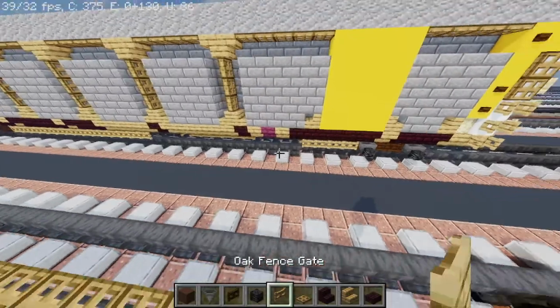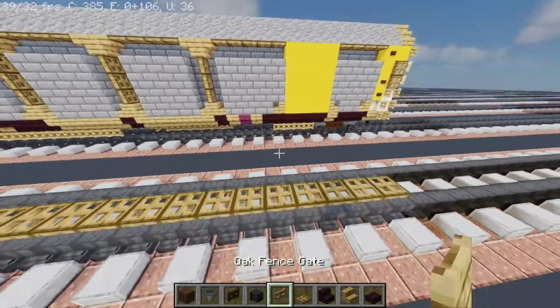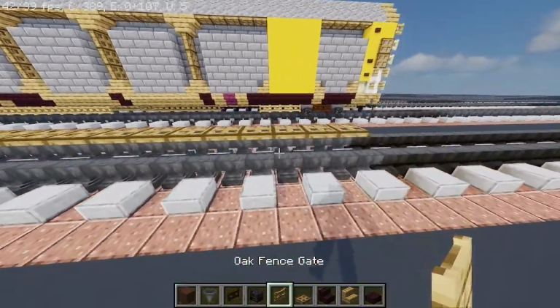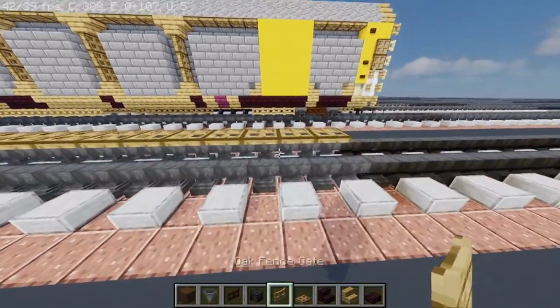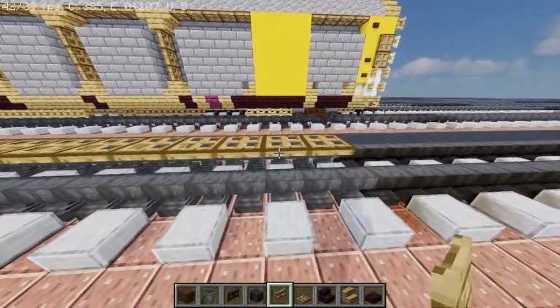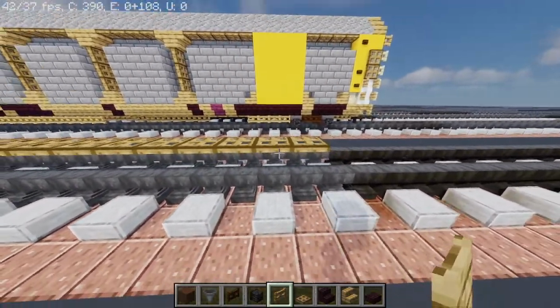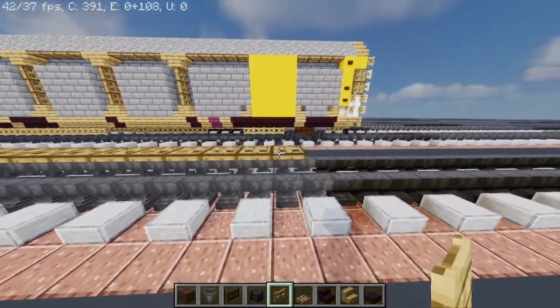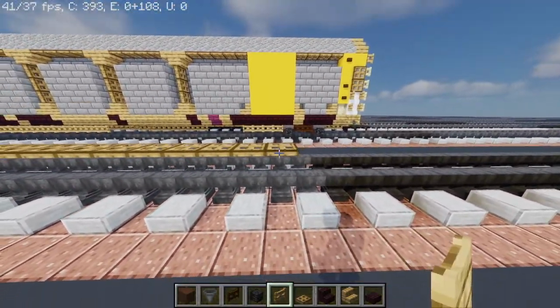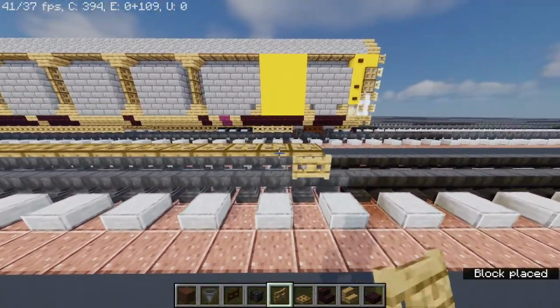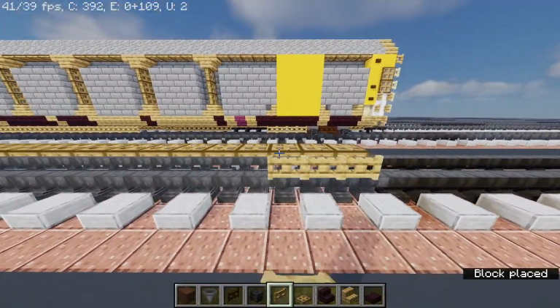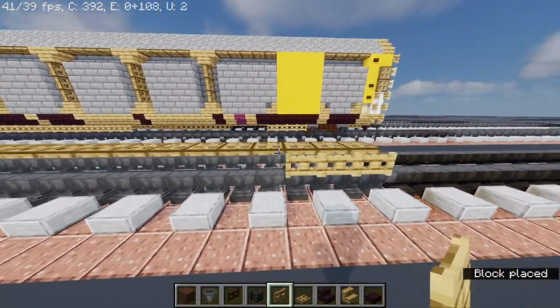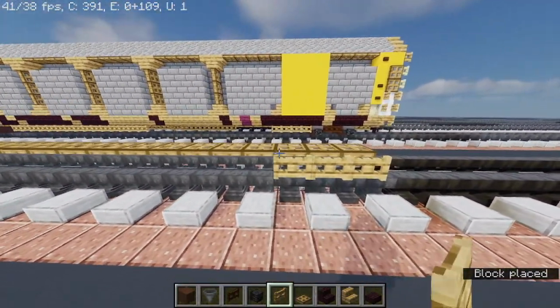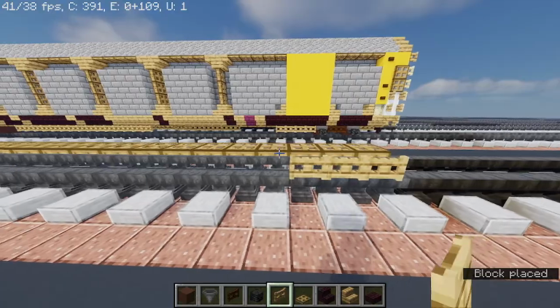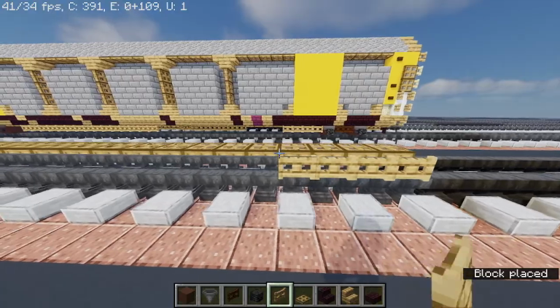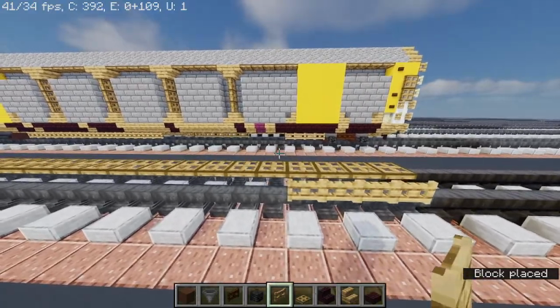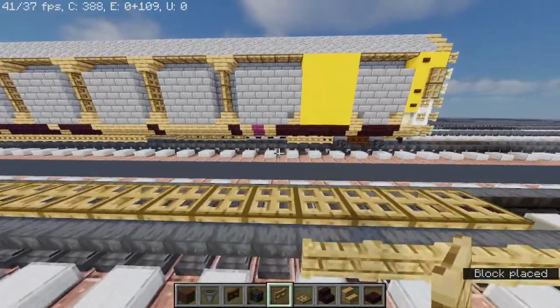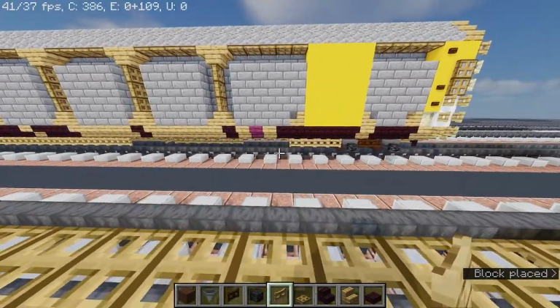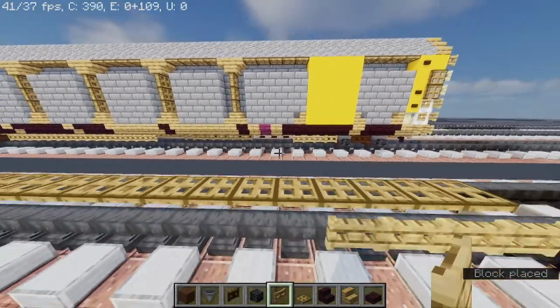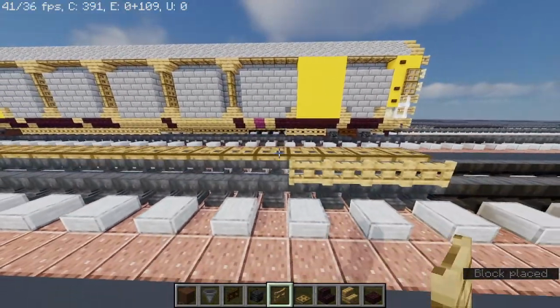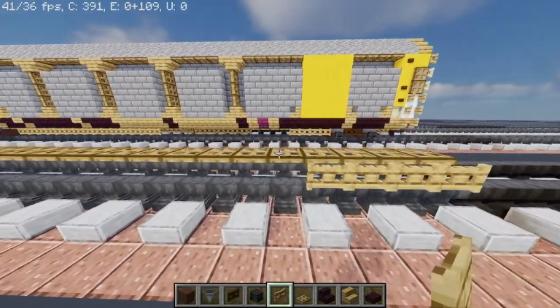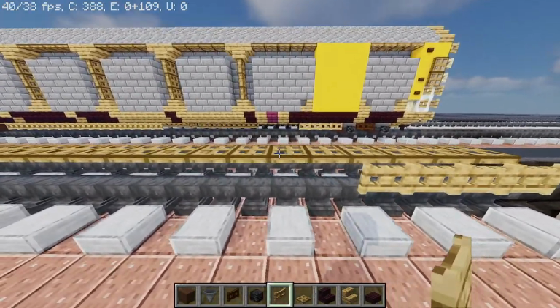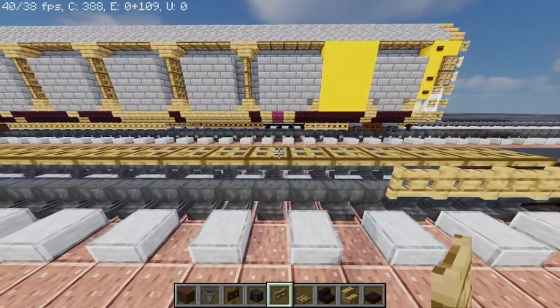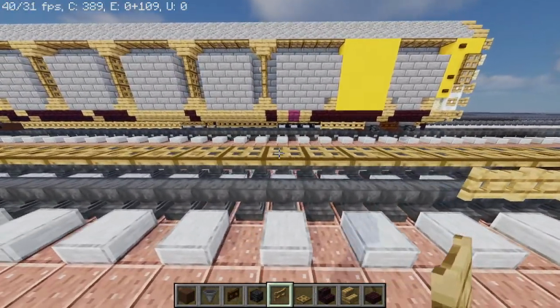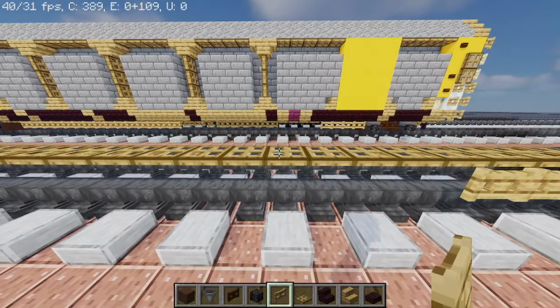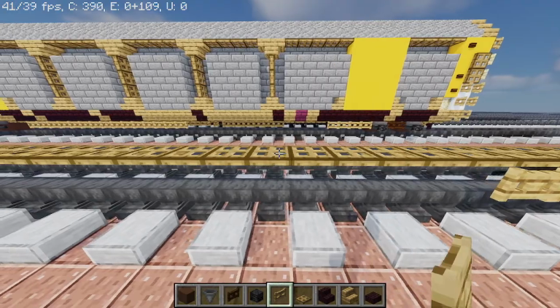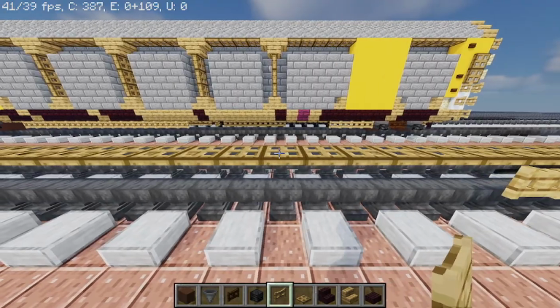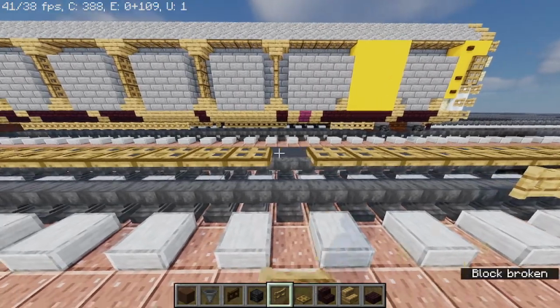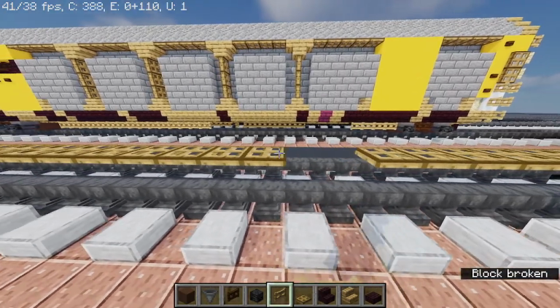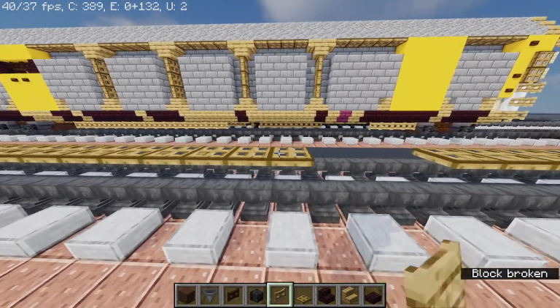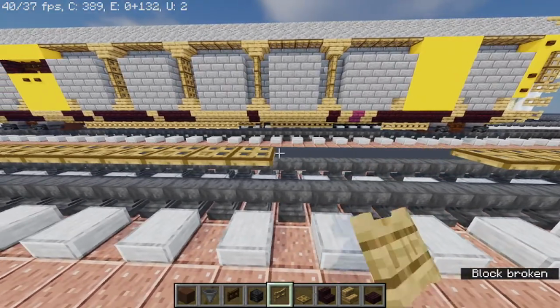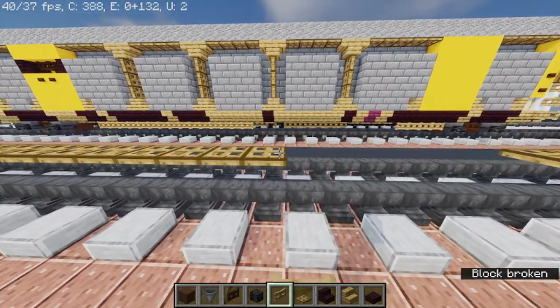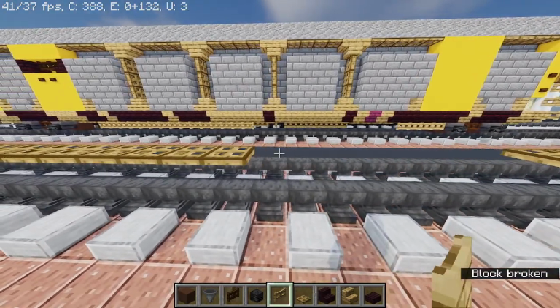Now take out oak fence gate. Place two — place four of them. And then you're gonna have to skip four. Remove one, two, three, four, five, six, seven.